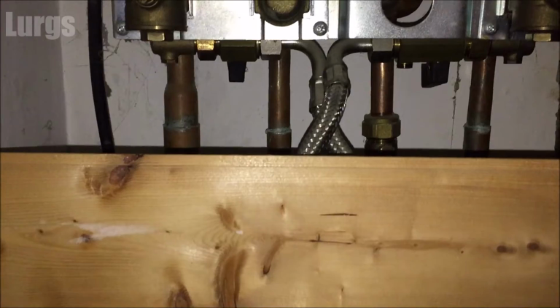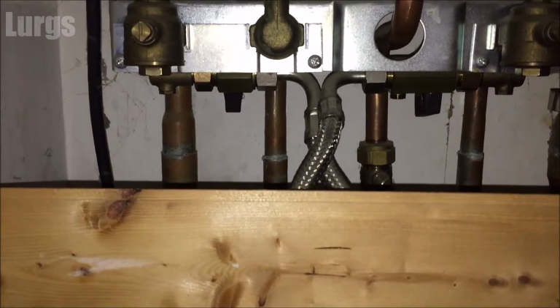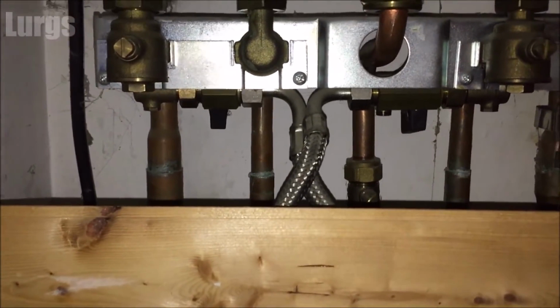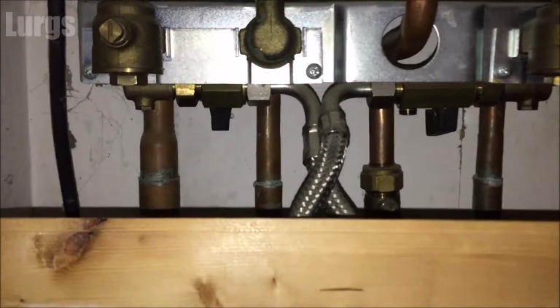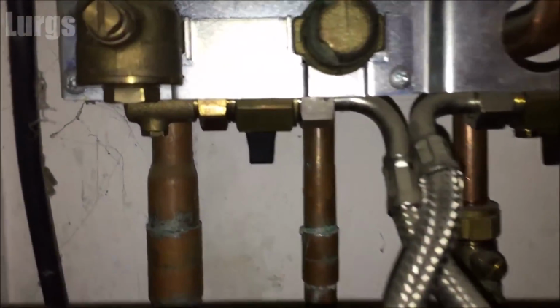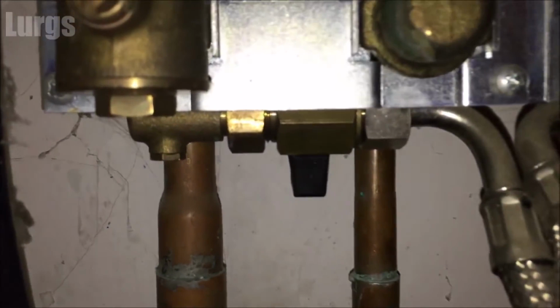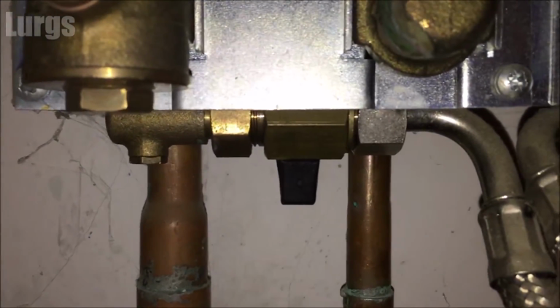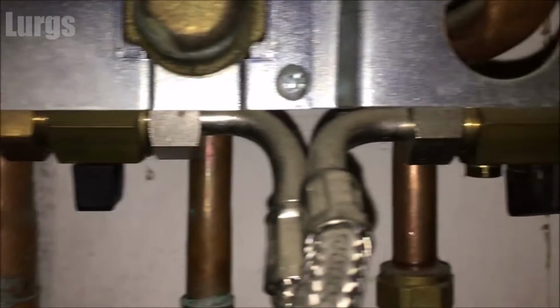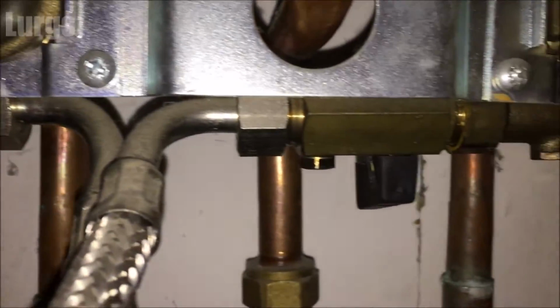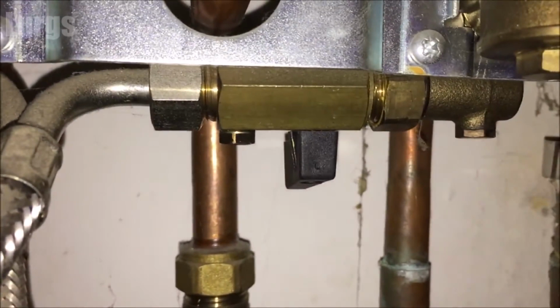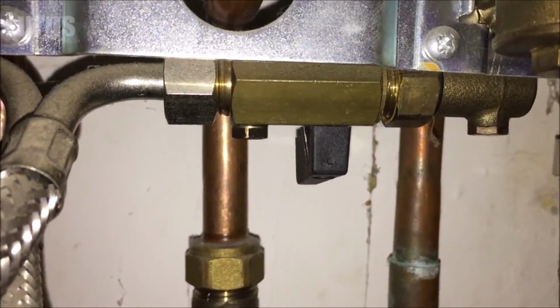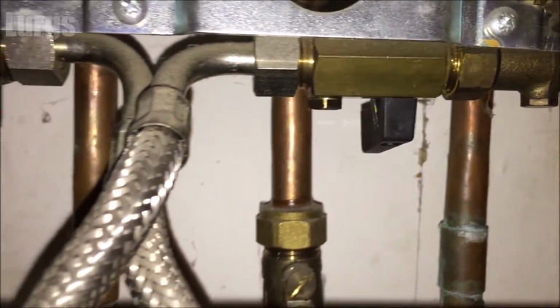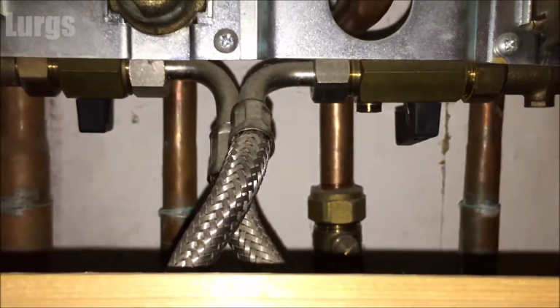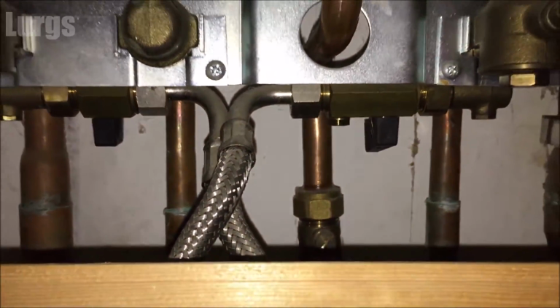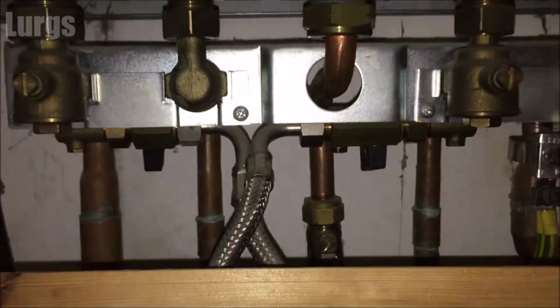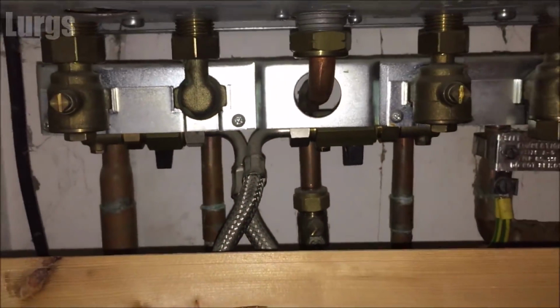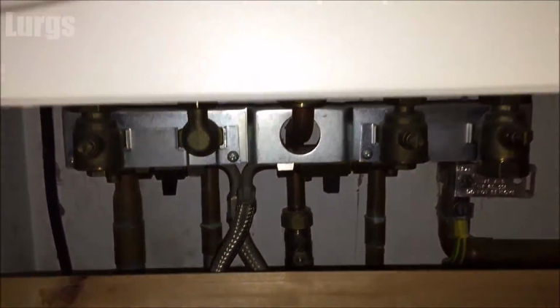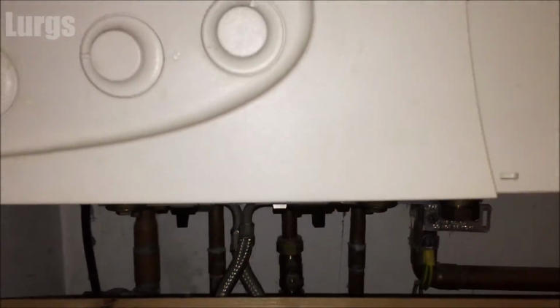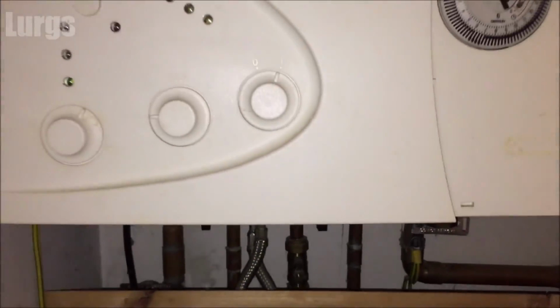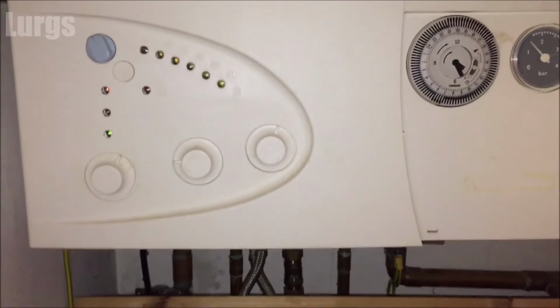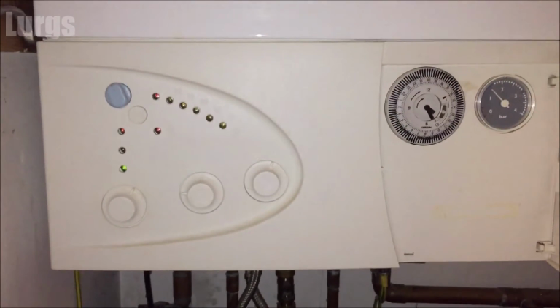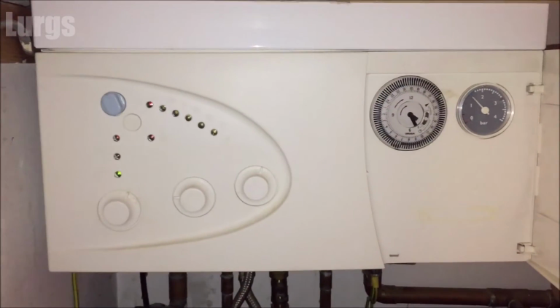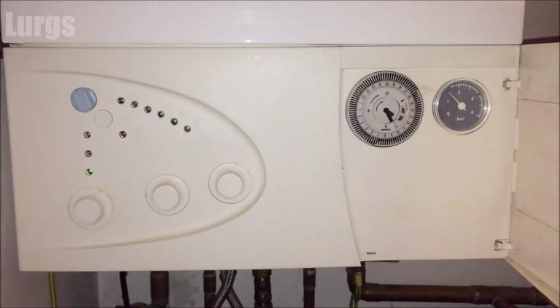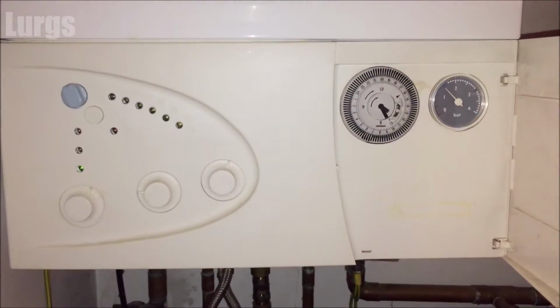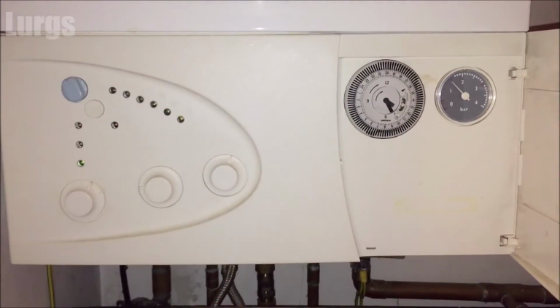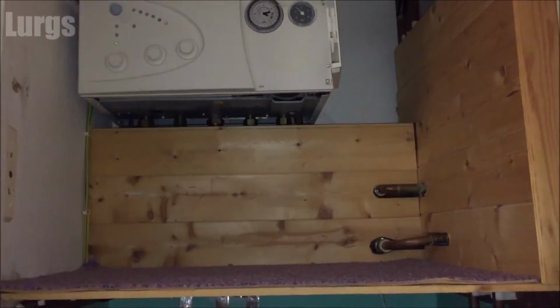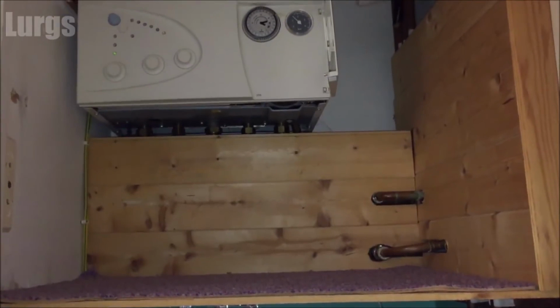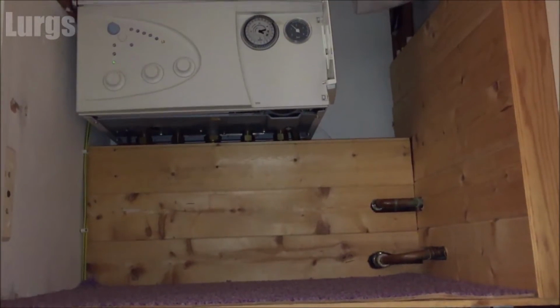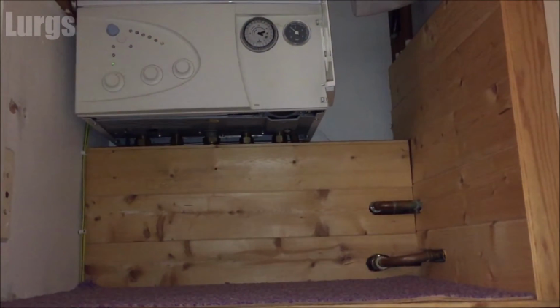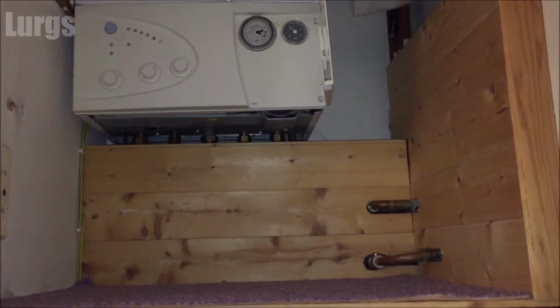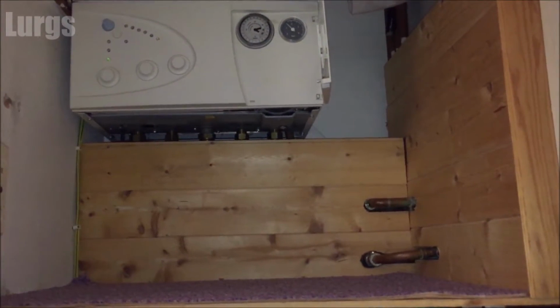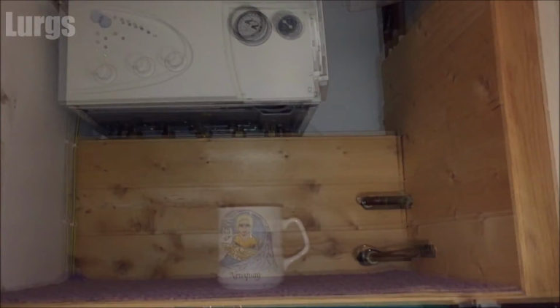The top-up pressure valves for us are just here. I top this up myself by putting in some mains pressure cold water, but if you don't know what you're doing I recommend you get a plumber or a gas certified engineer in.